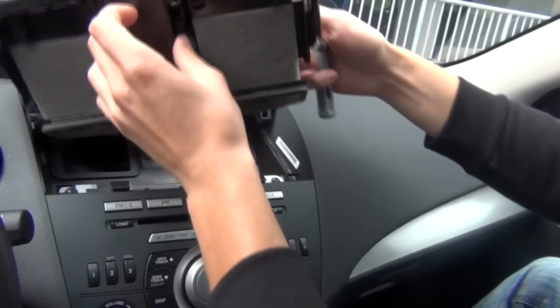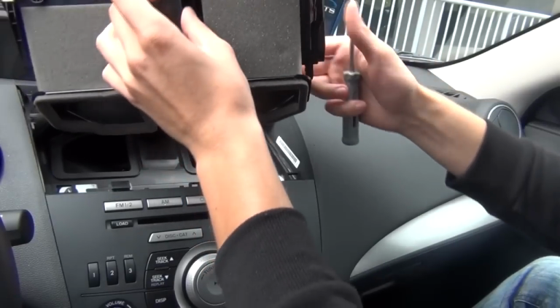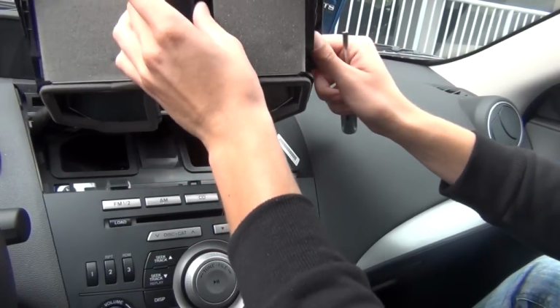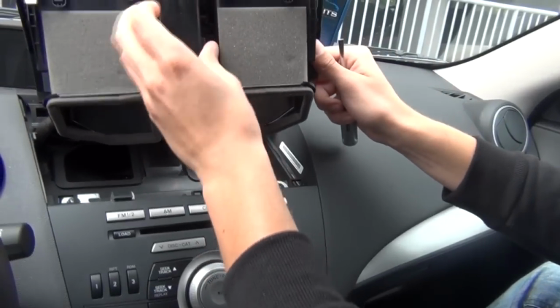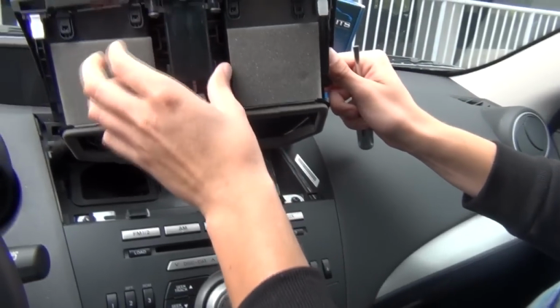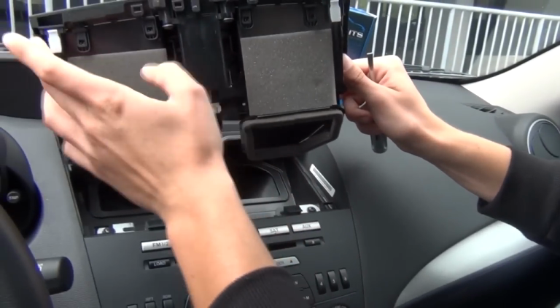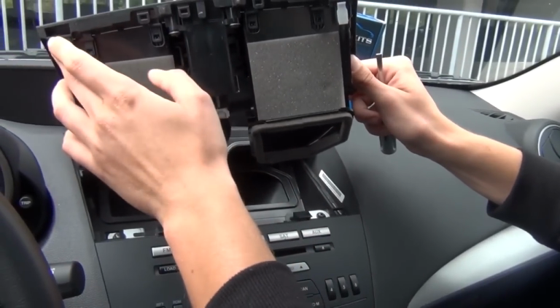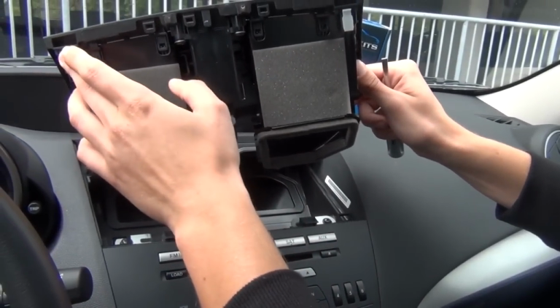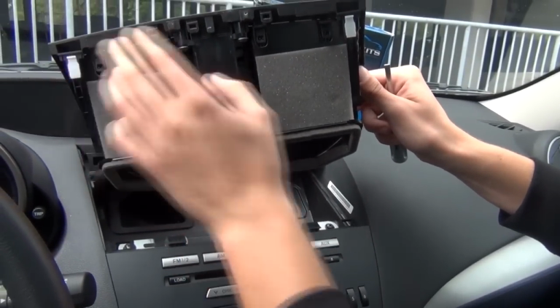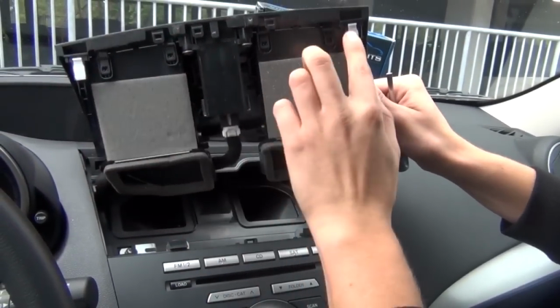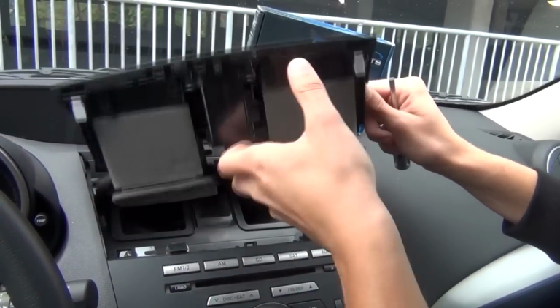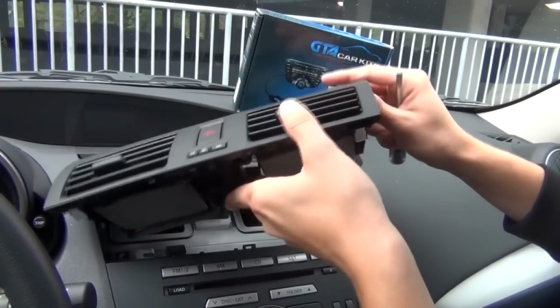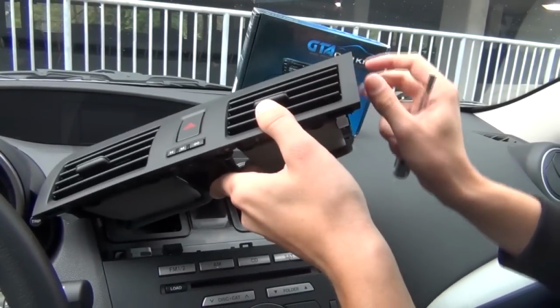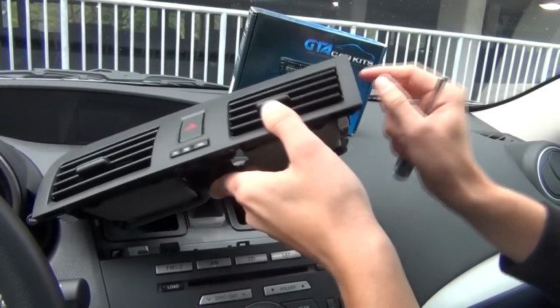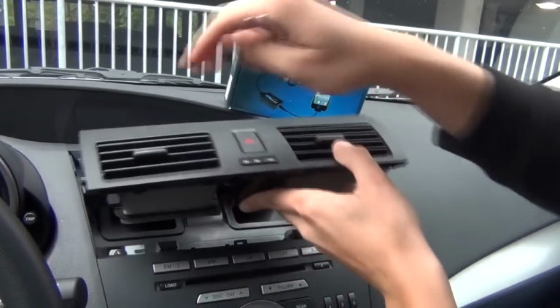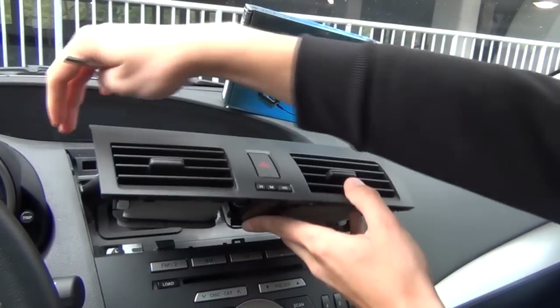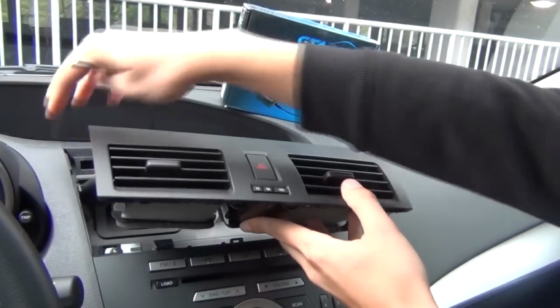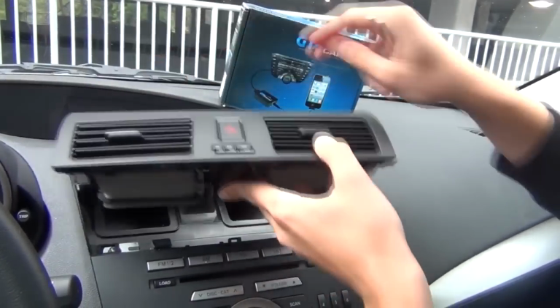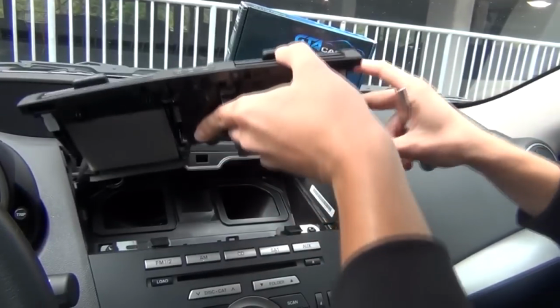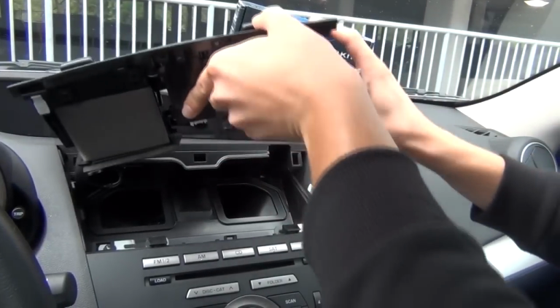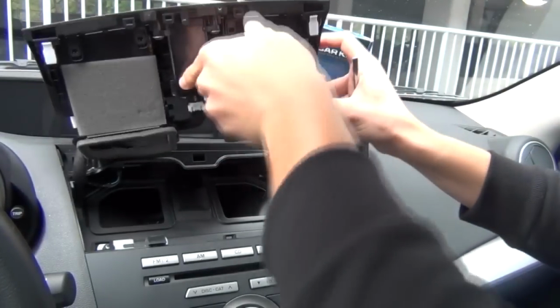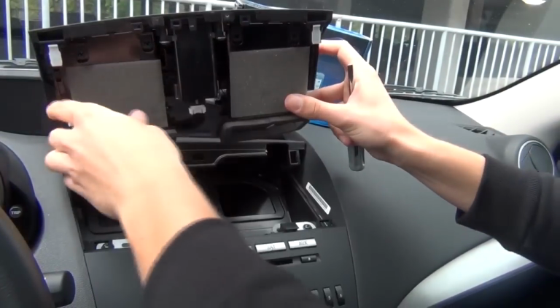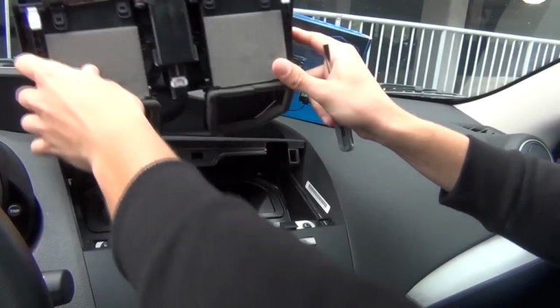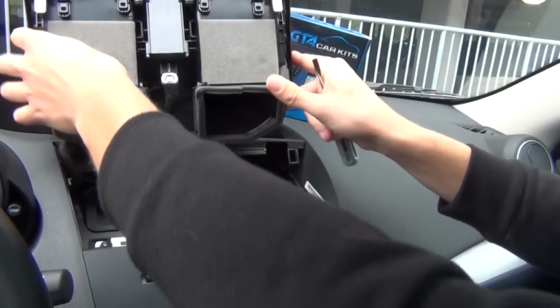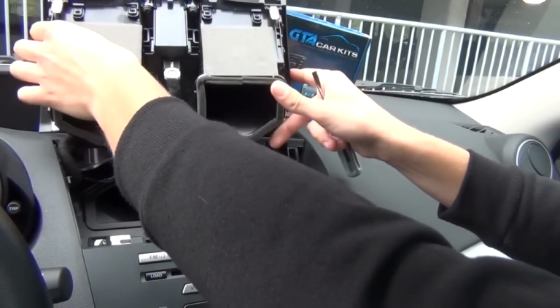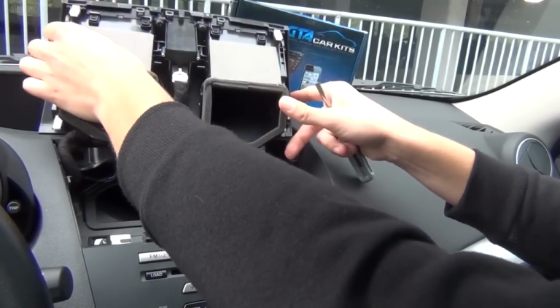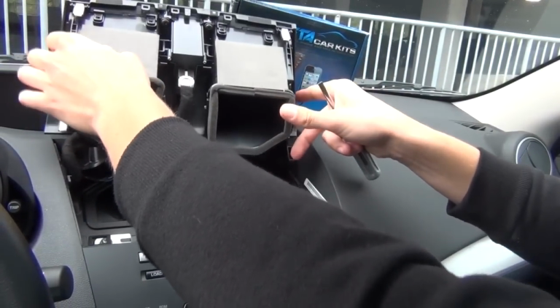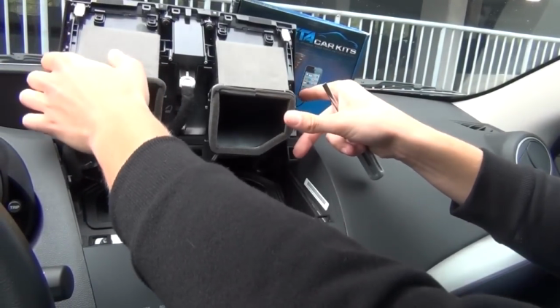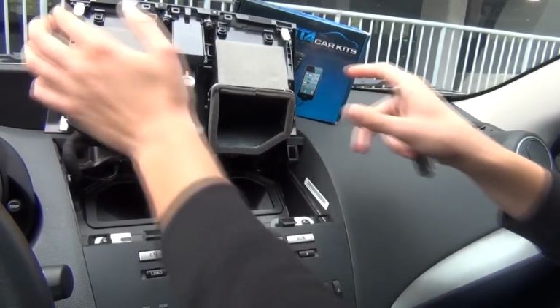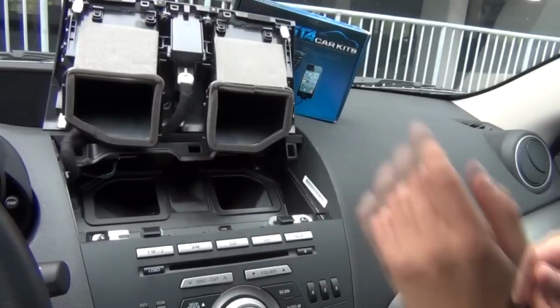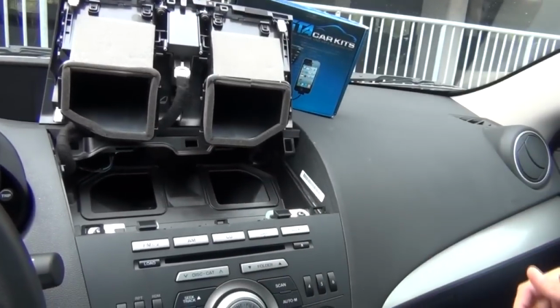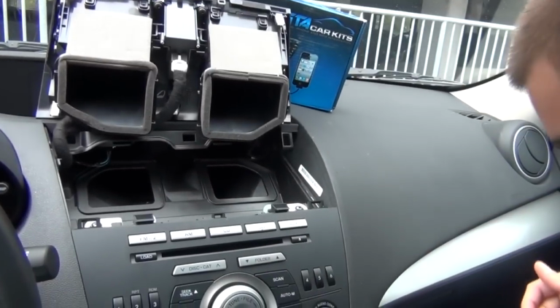There are four clips holding here — two on the bottom and two on each side. Once you remove it you can just rest it on top; it's not in the way.